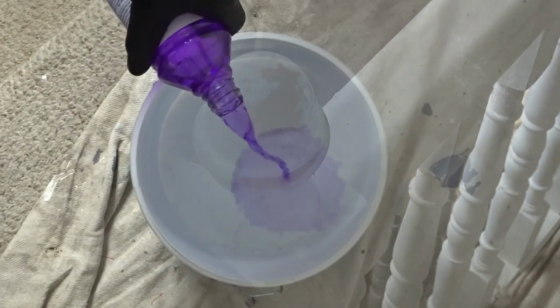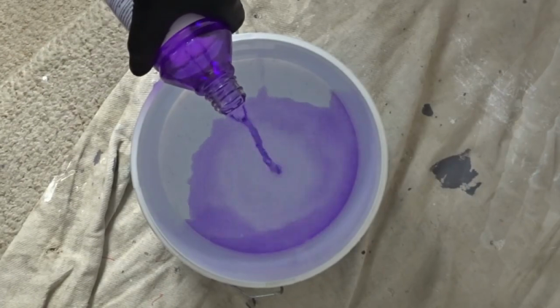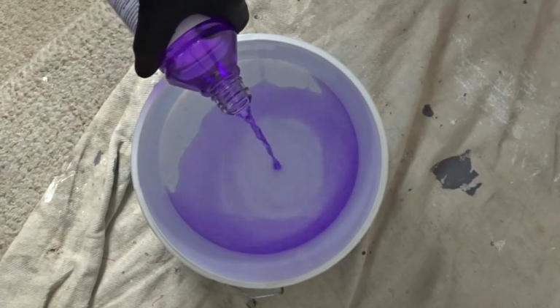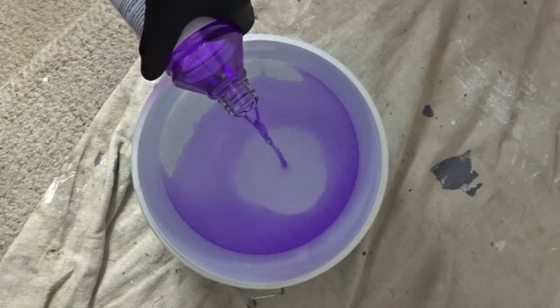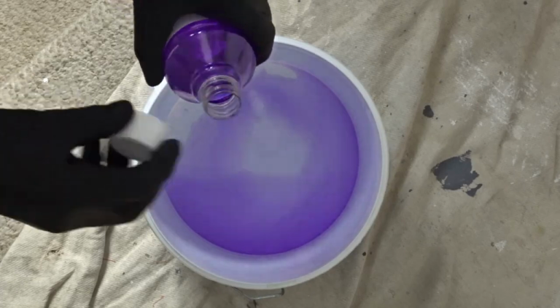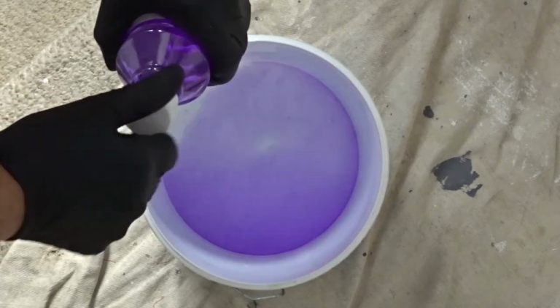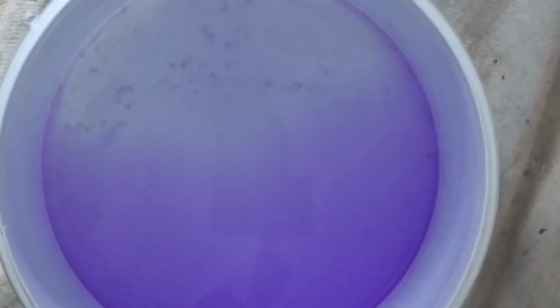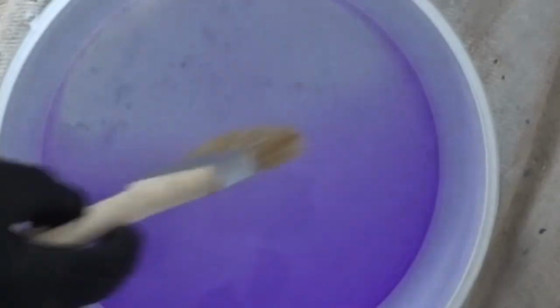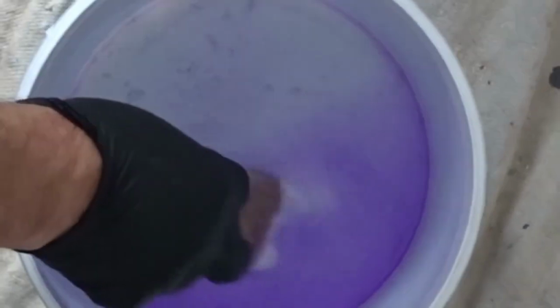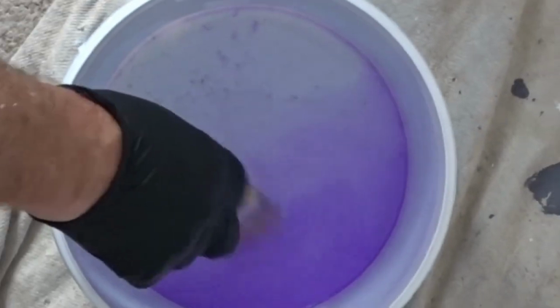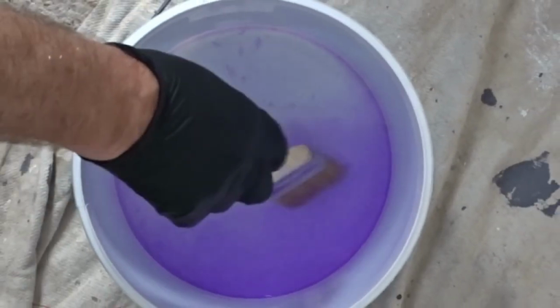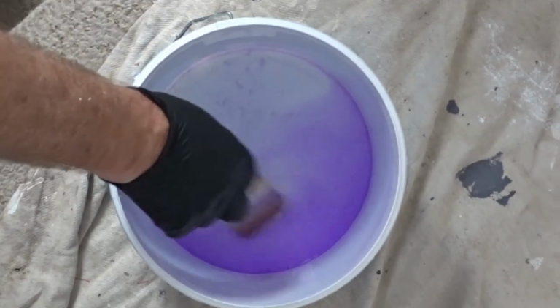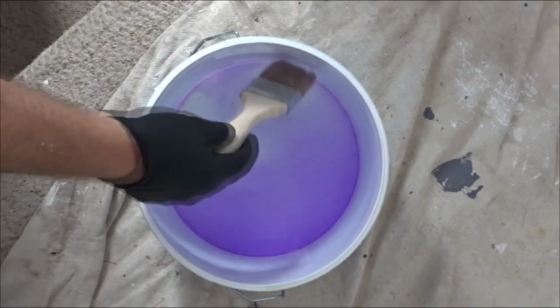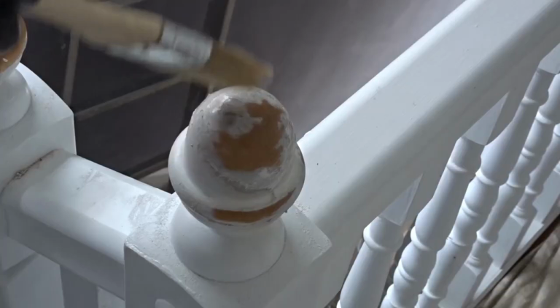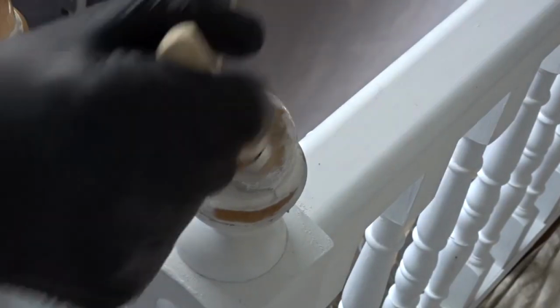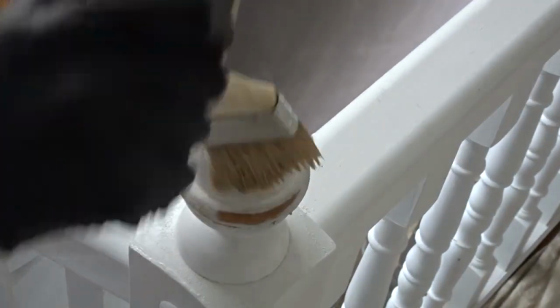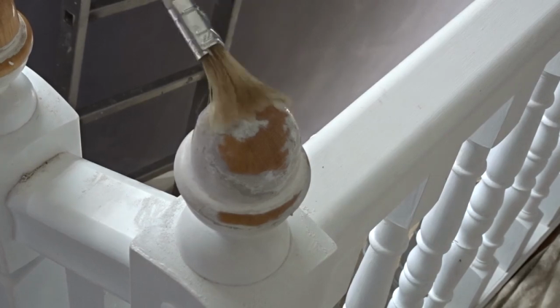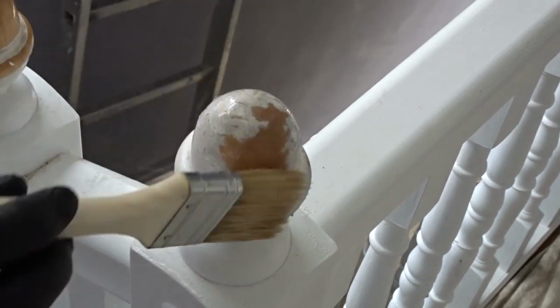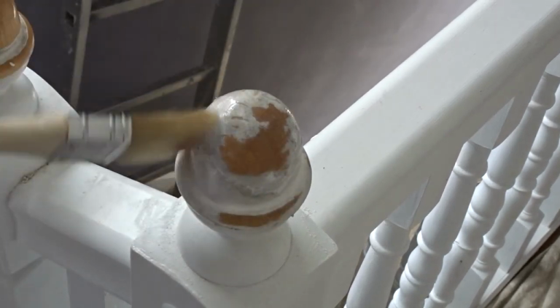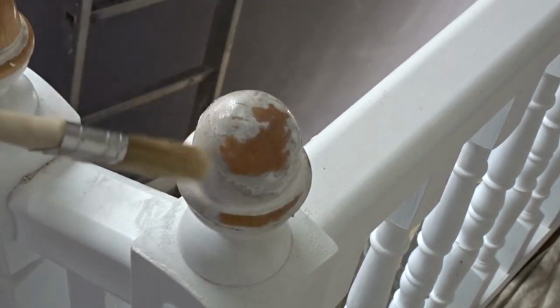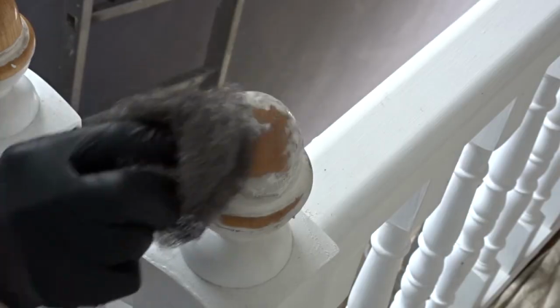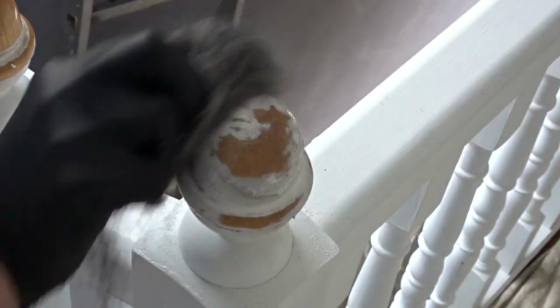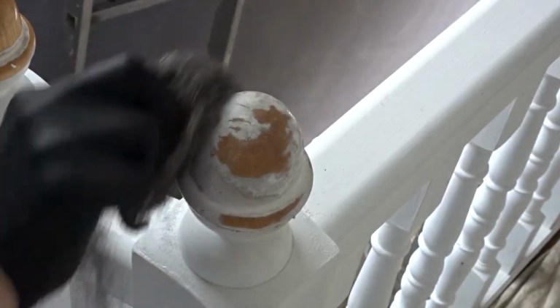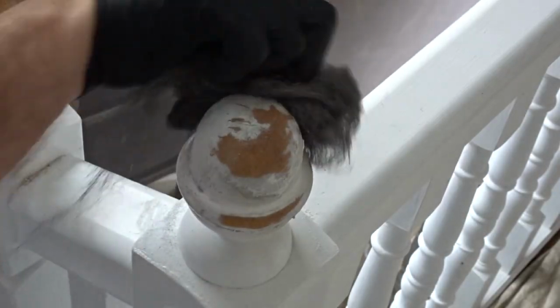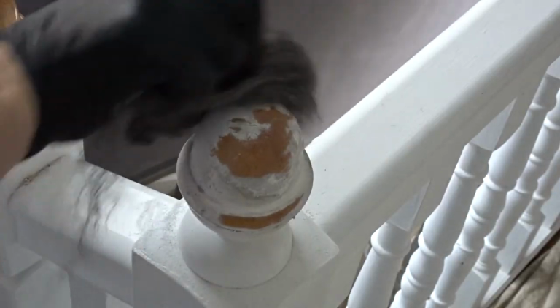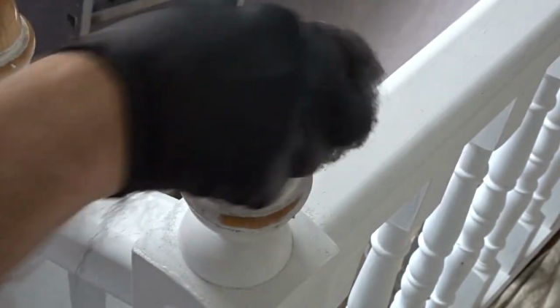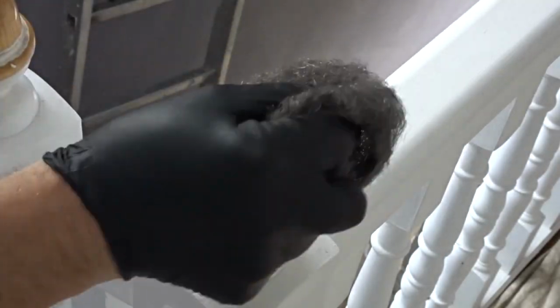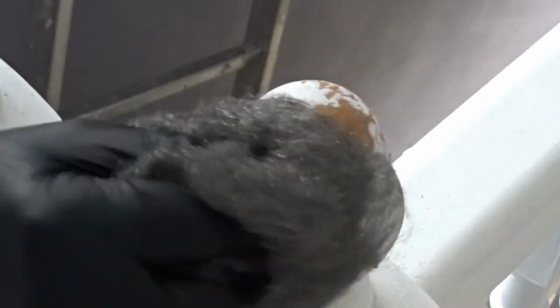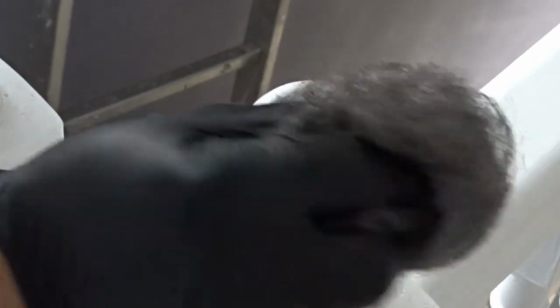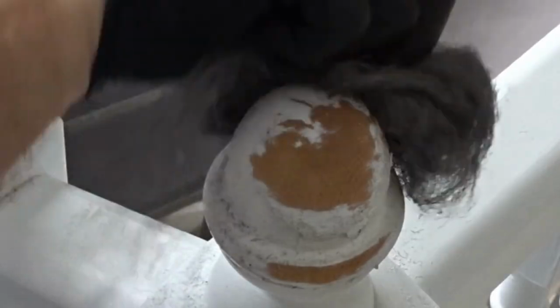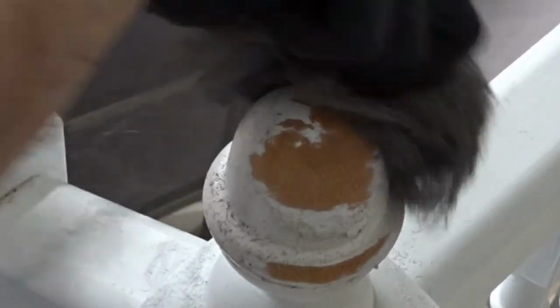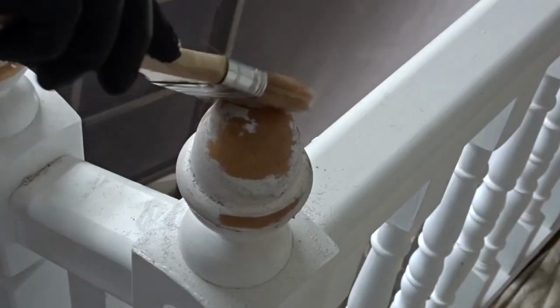Gloves on when you're working with methylated spirits — it is a flammable liquid so please read the instructions. I'm applying the meth with the brush and then, while it's still wet before it evaporates, I'm going to use the wire wool to remove all that soft paint.